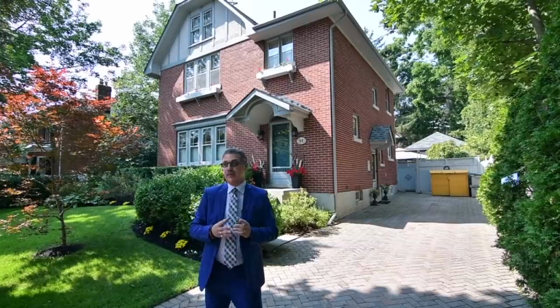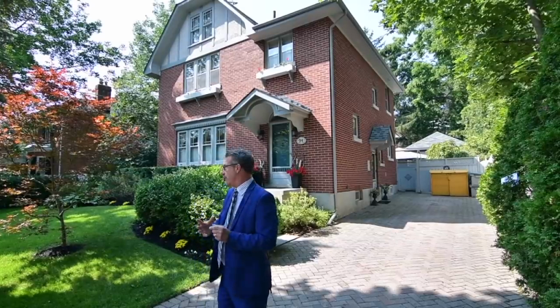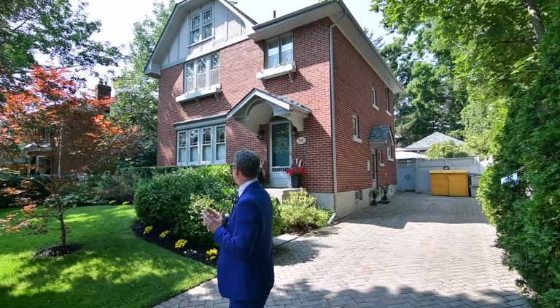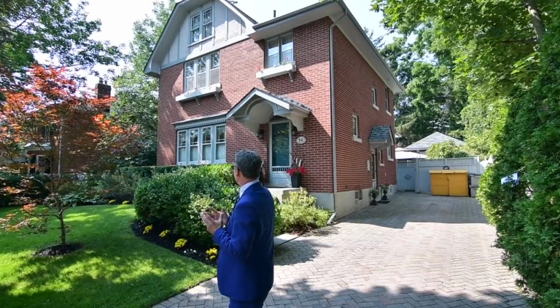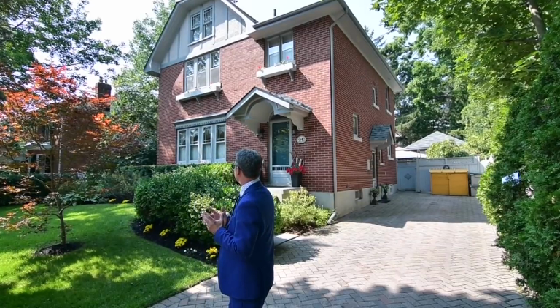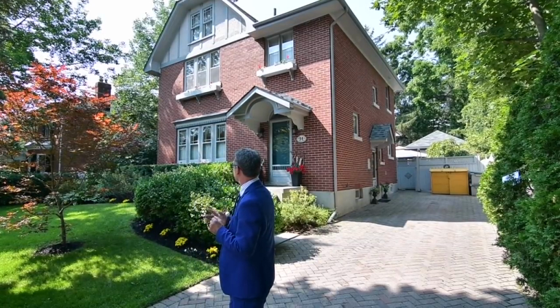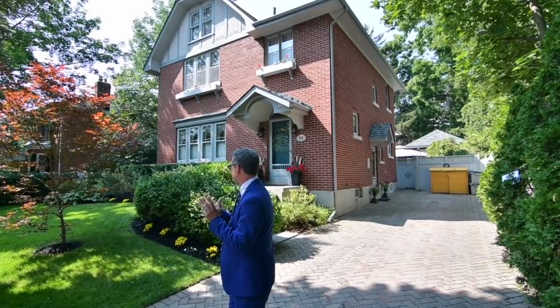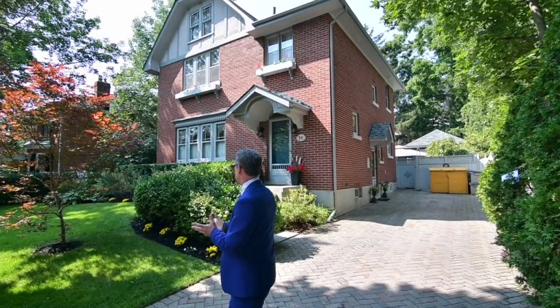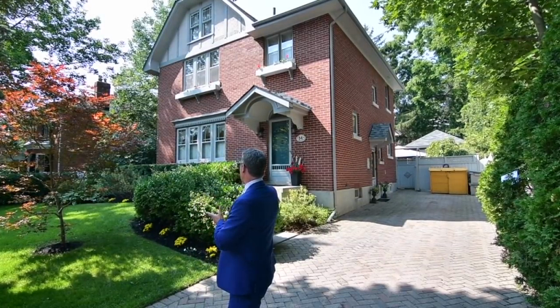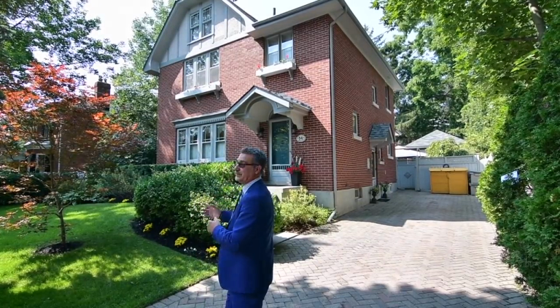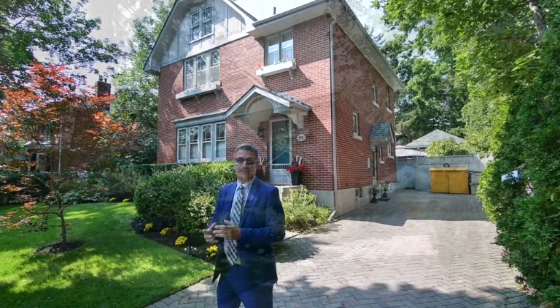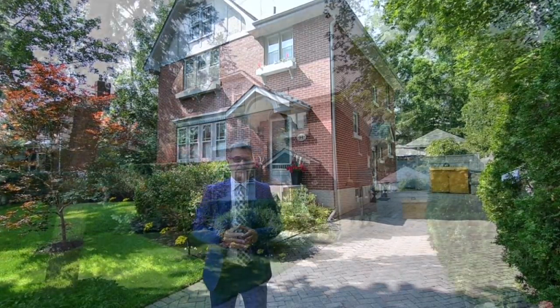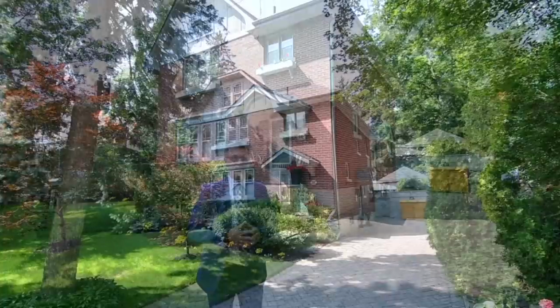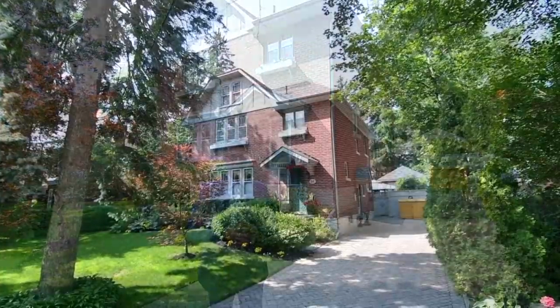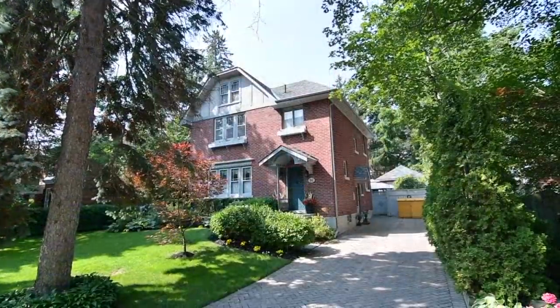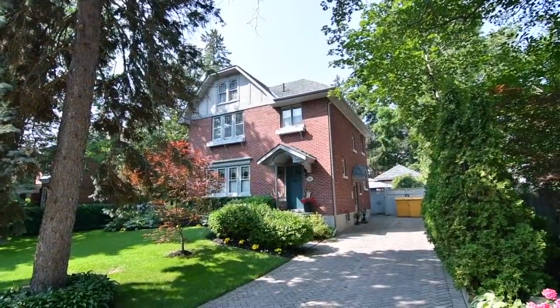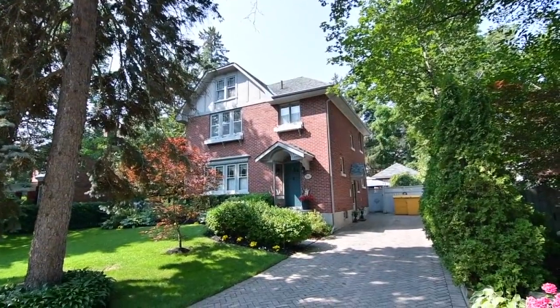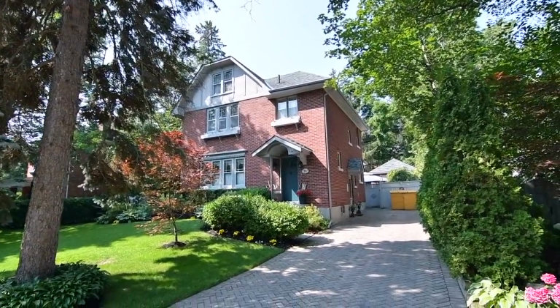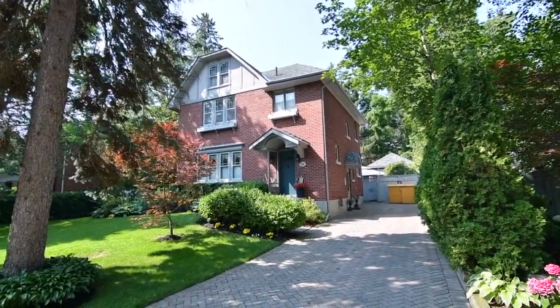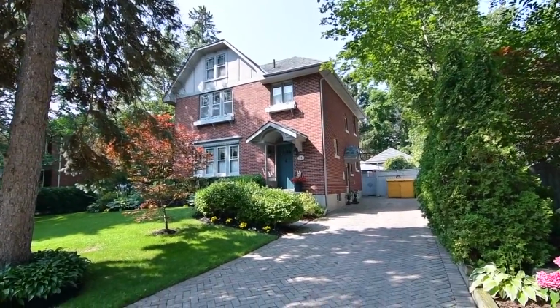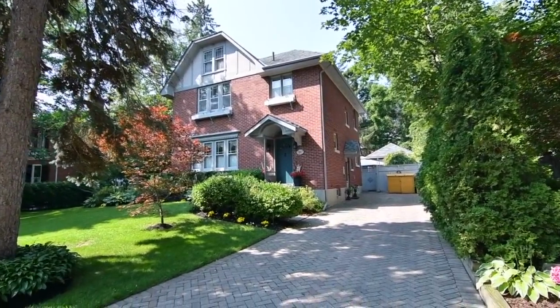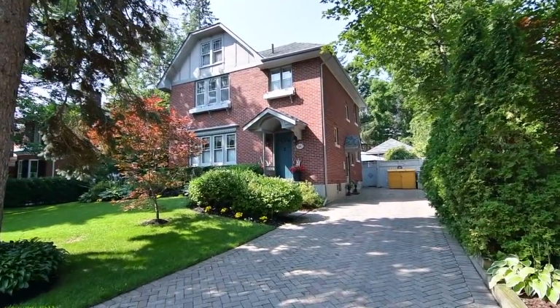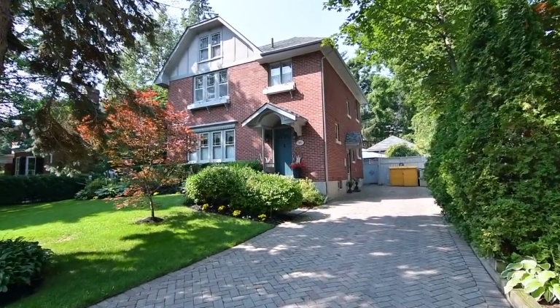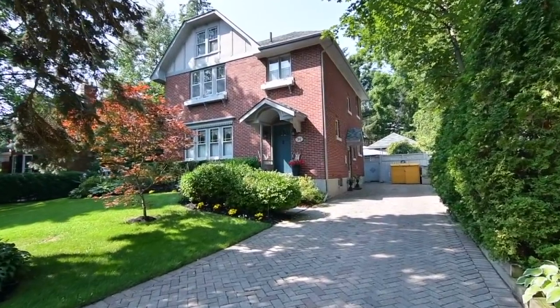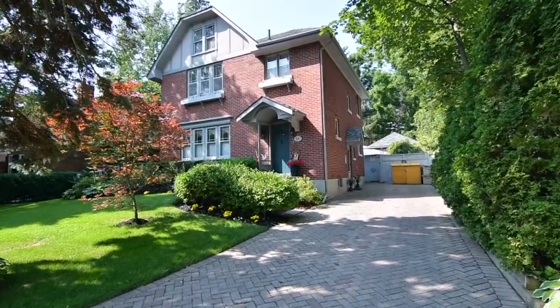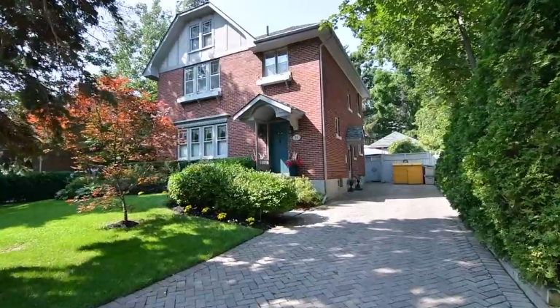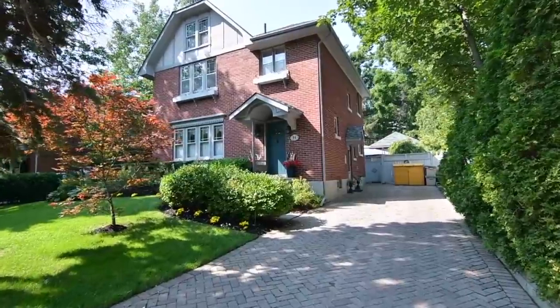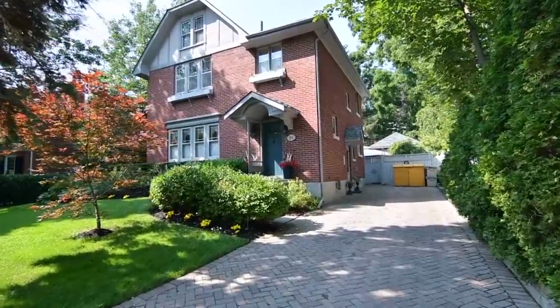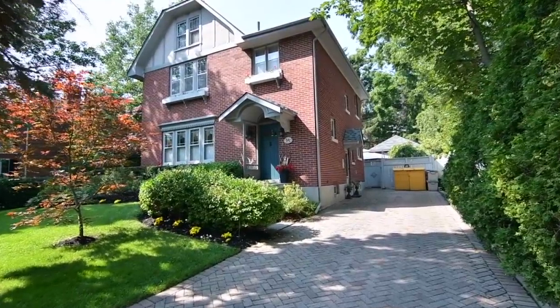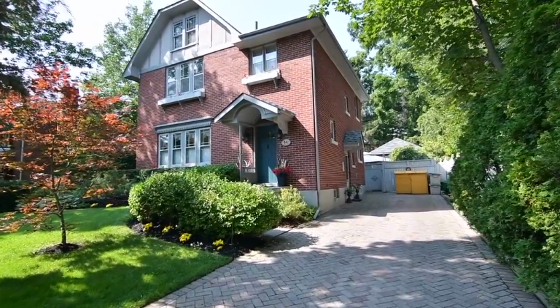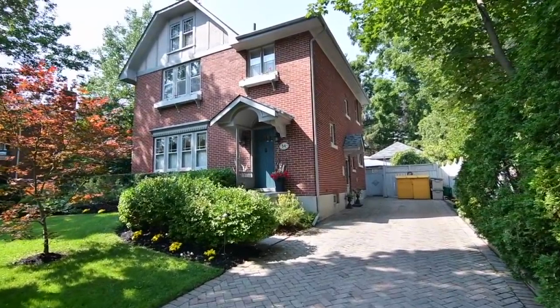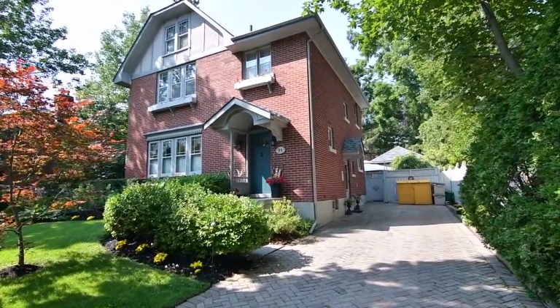Kim are you ready? I'm good to go. Show us the way. Beautifully situated on a quiet tree-lined street within historic old Bowdenville, welcome to 54 Centre Street.